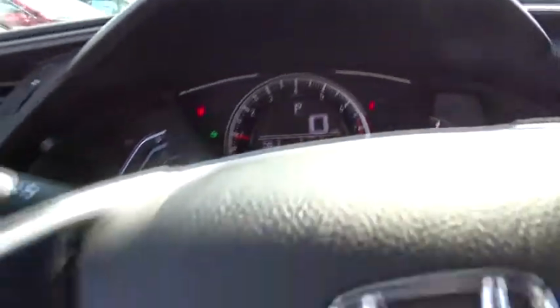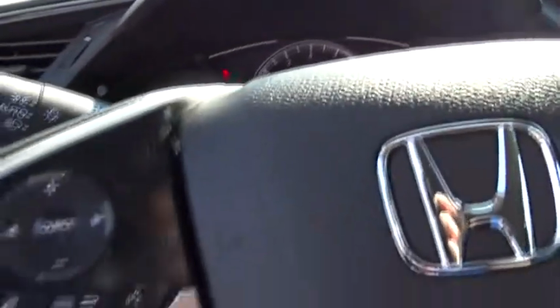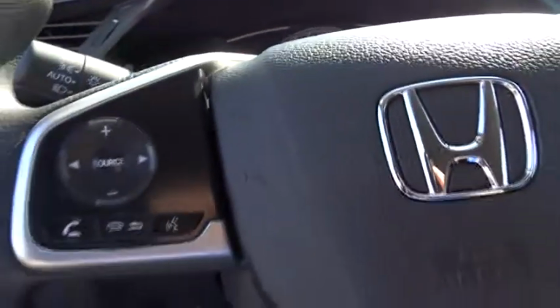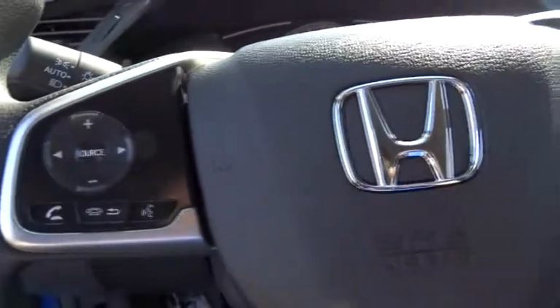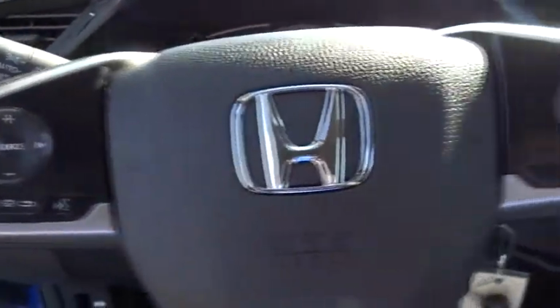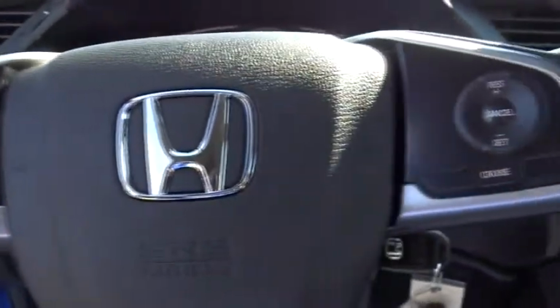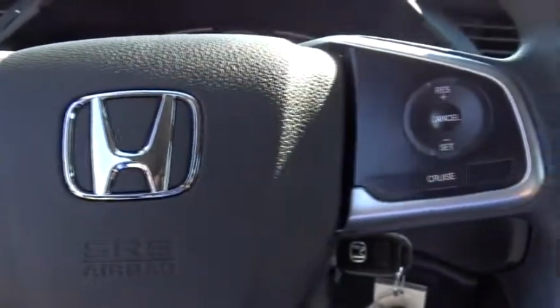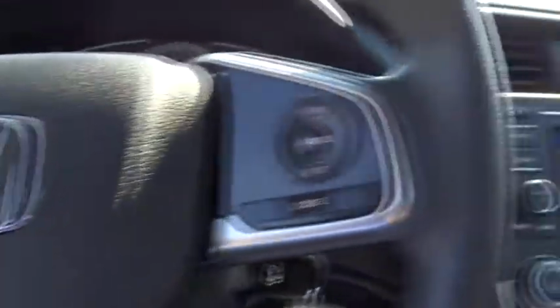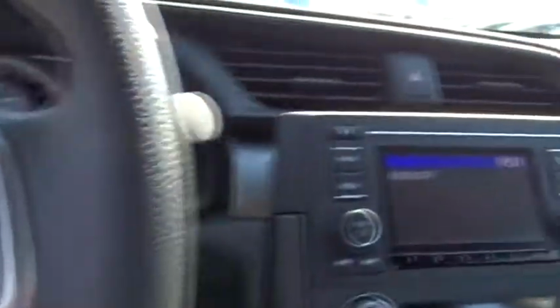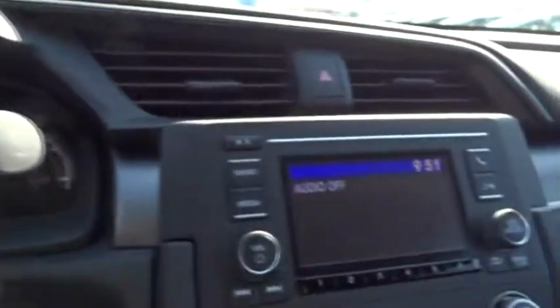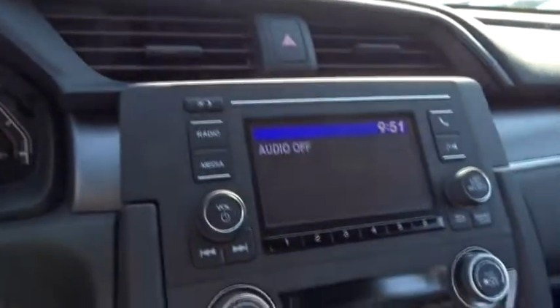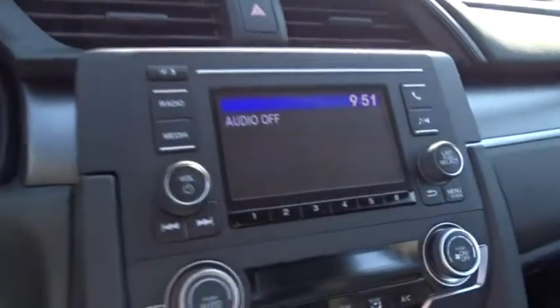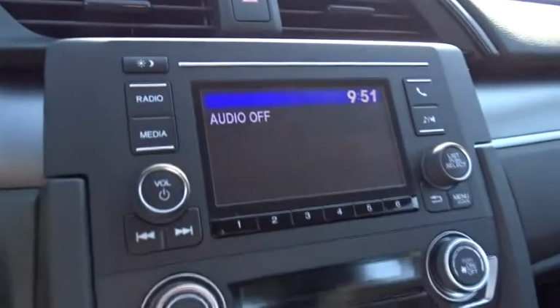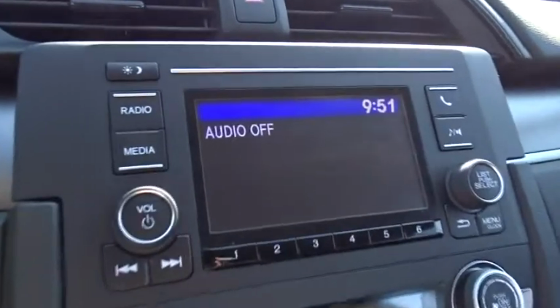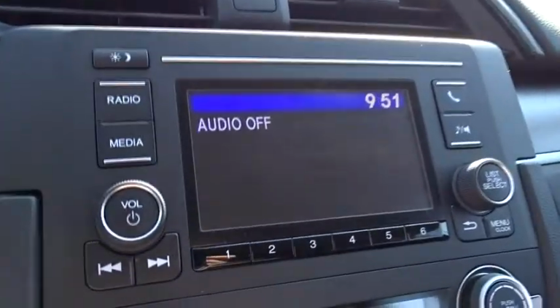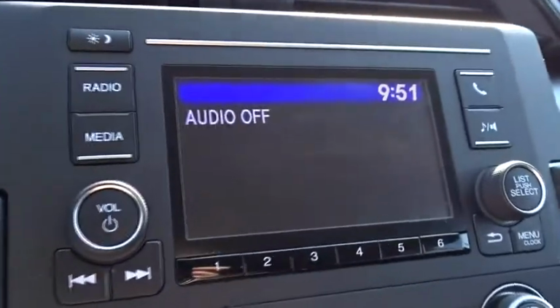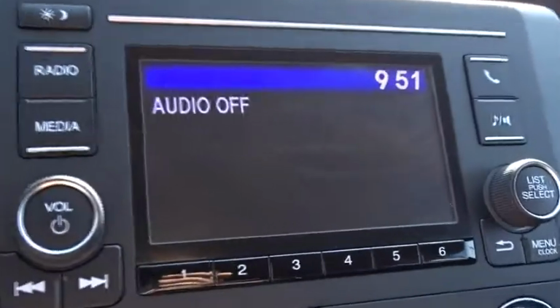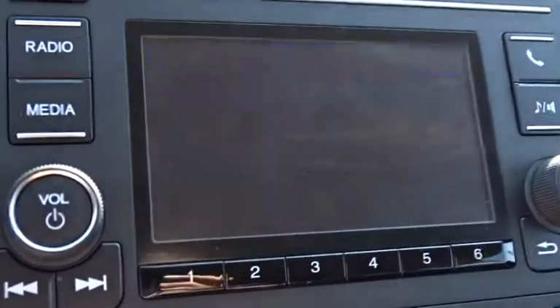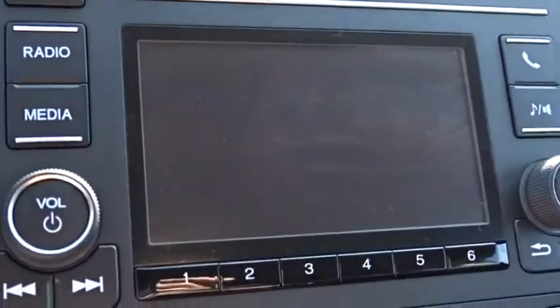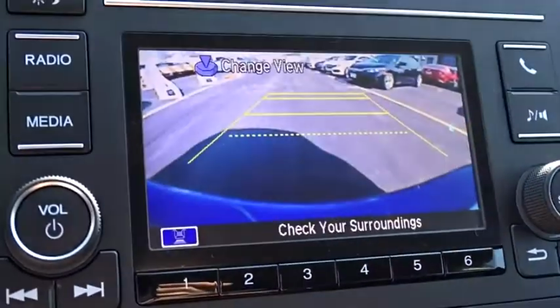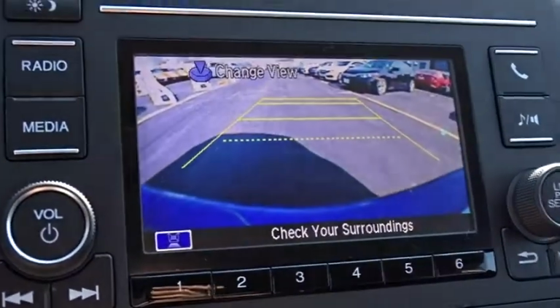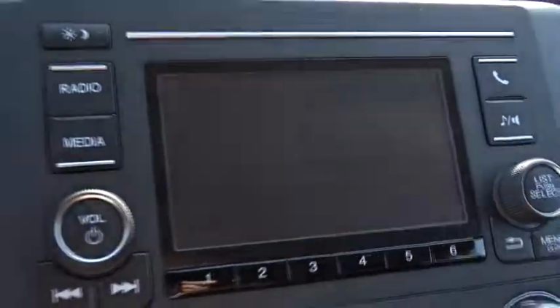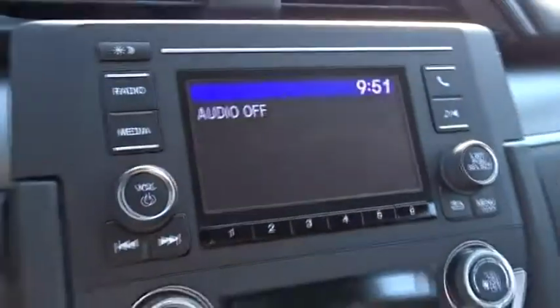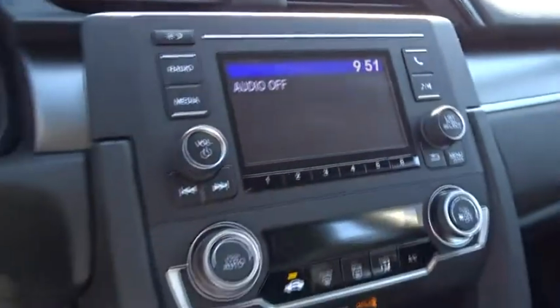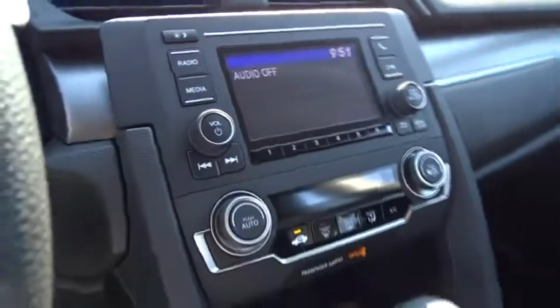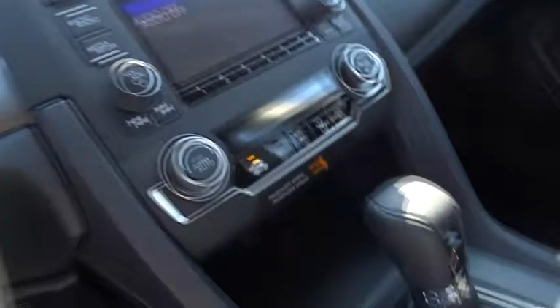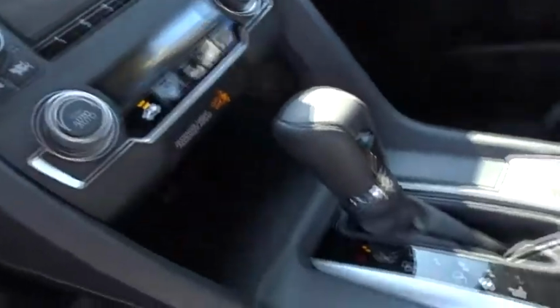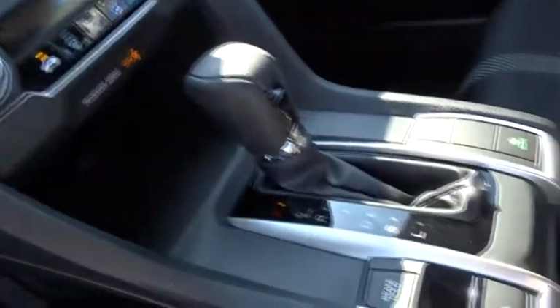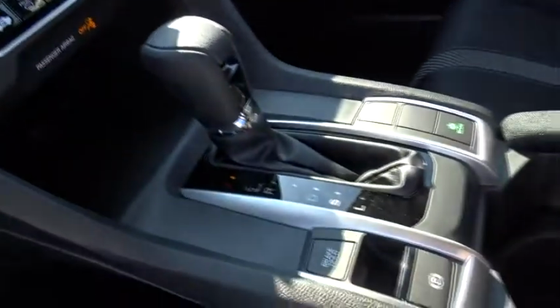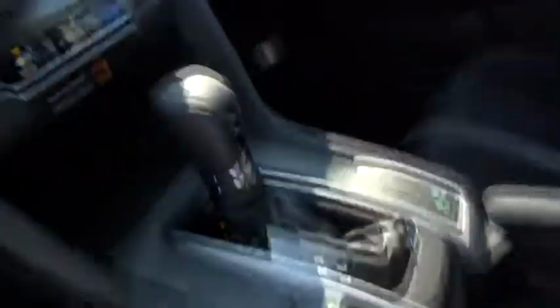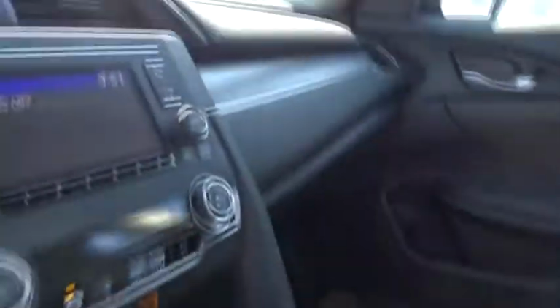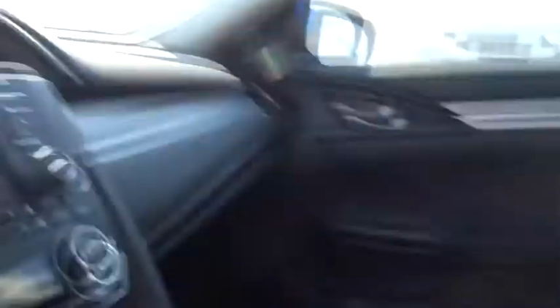Front reading lamps, driver vanity mirror, tilt steering wheel, cloth seat trim, front bucket seats, passenger vanity mirror, speed control. This beauty will even make your house keys jealous. Drive it today.